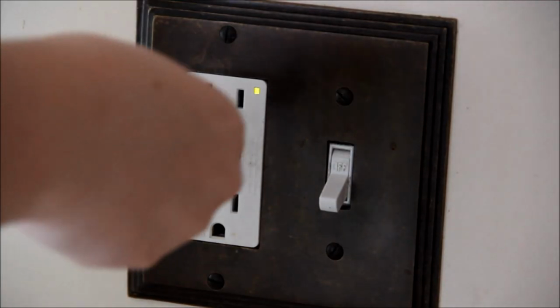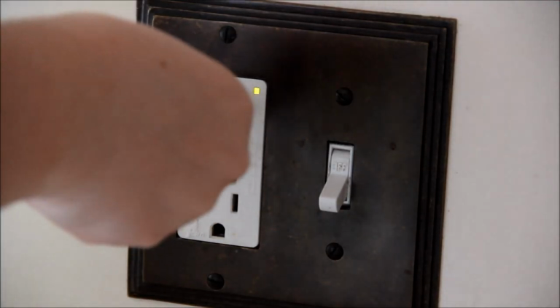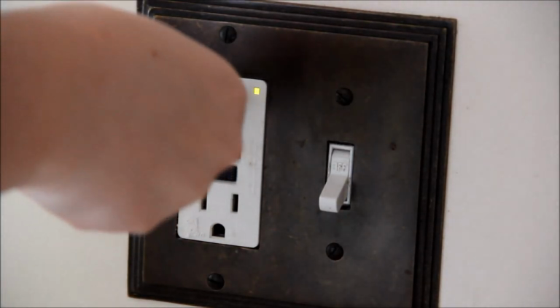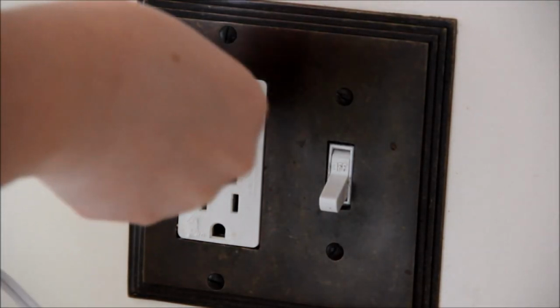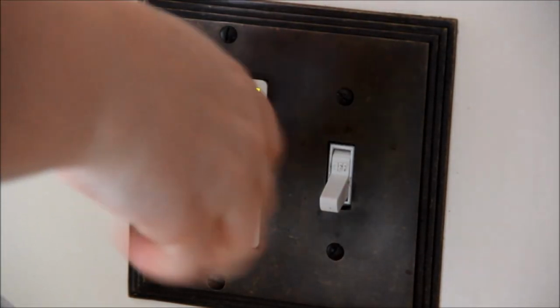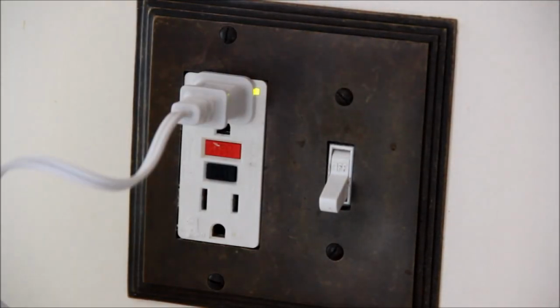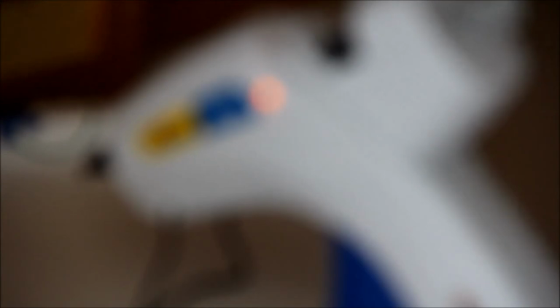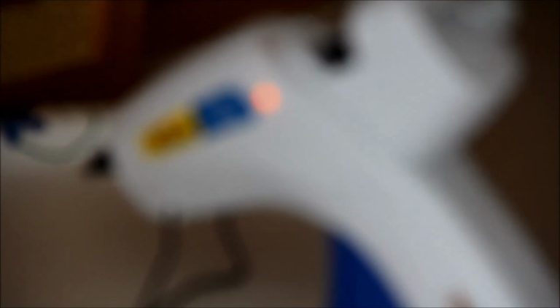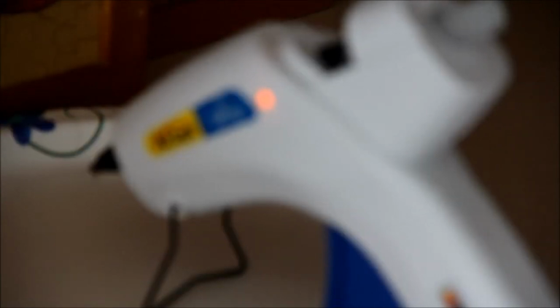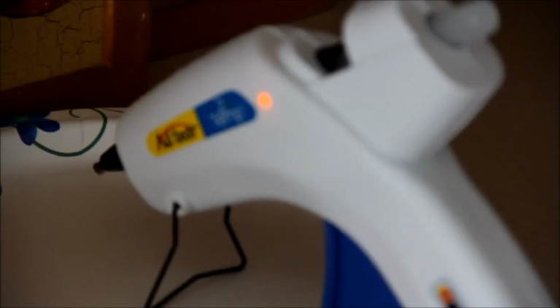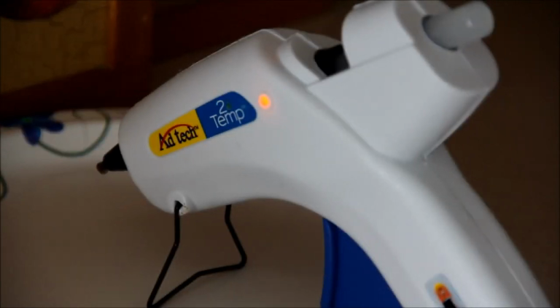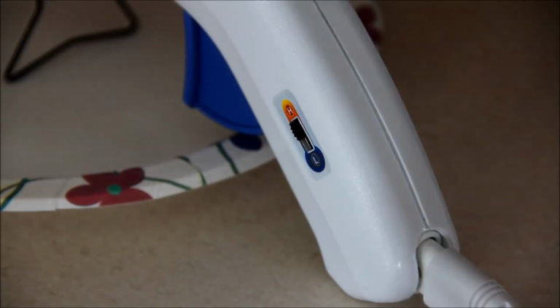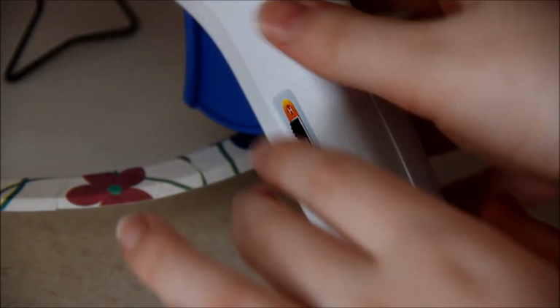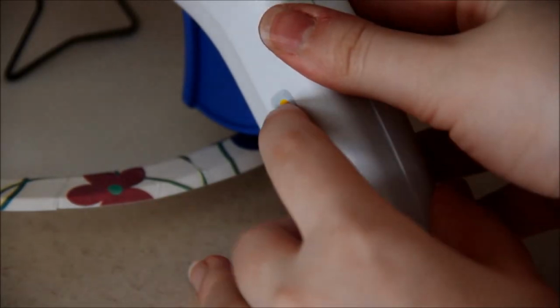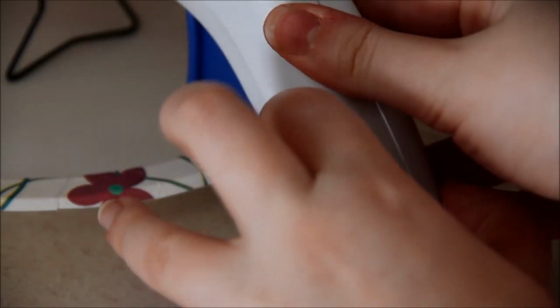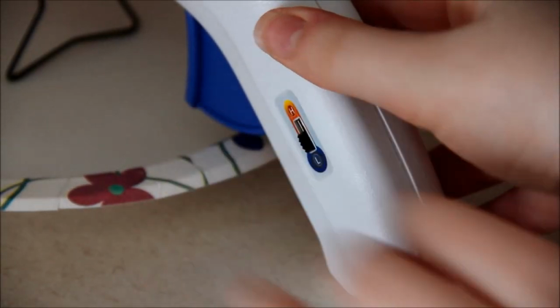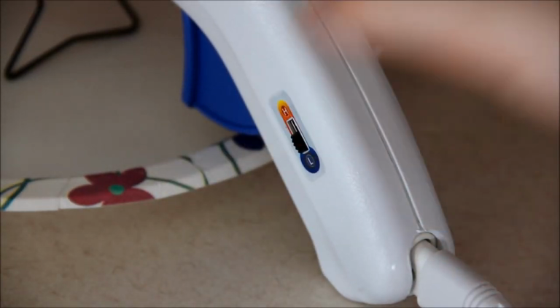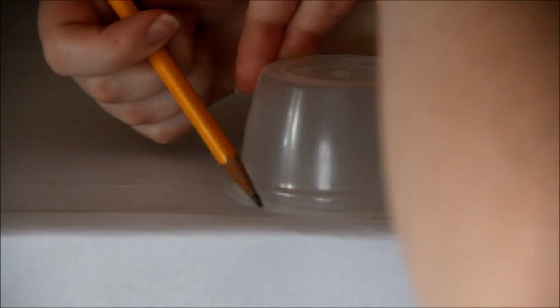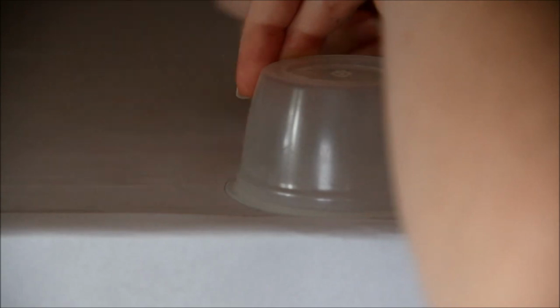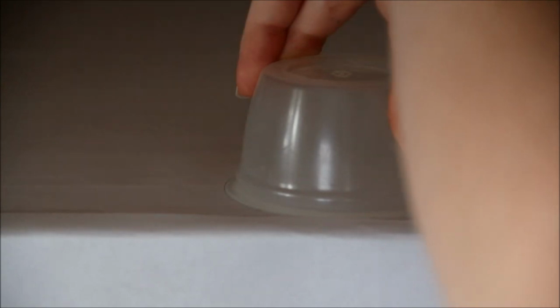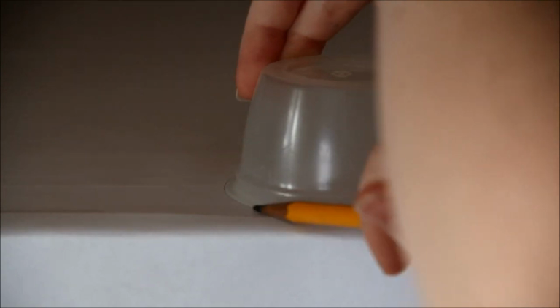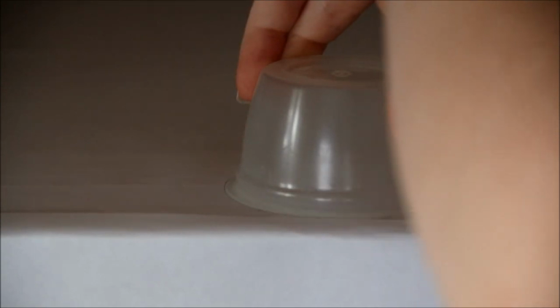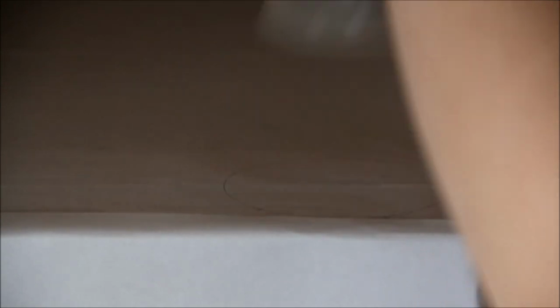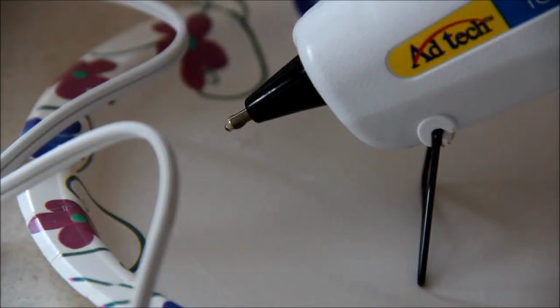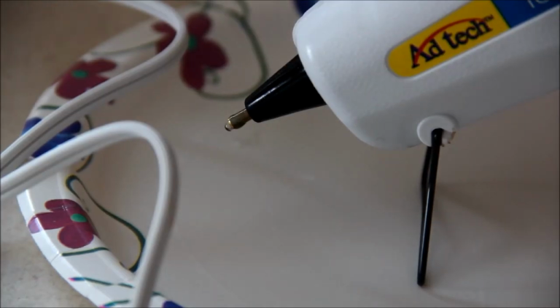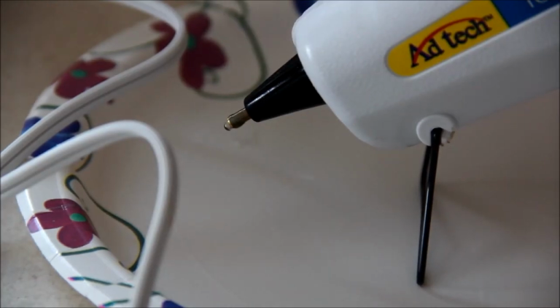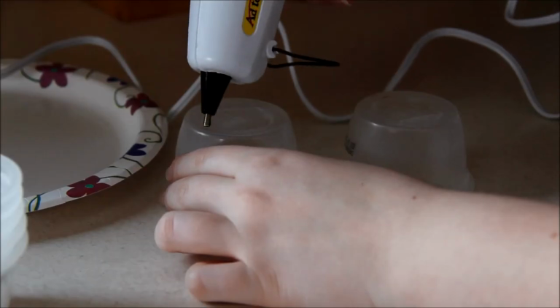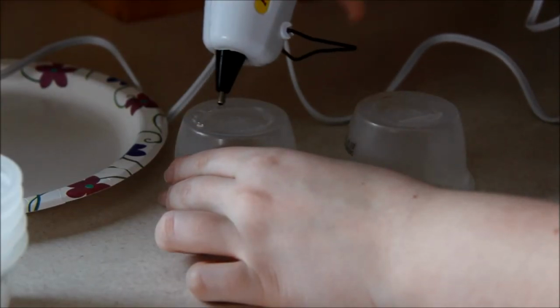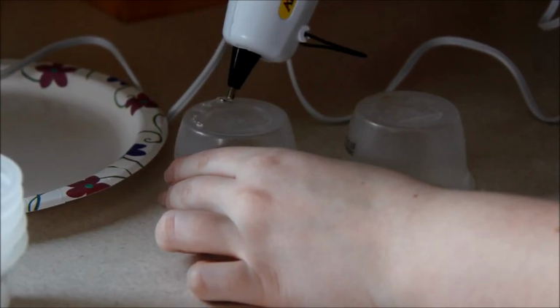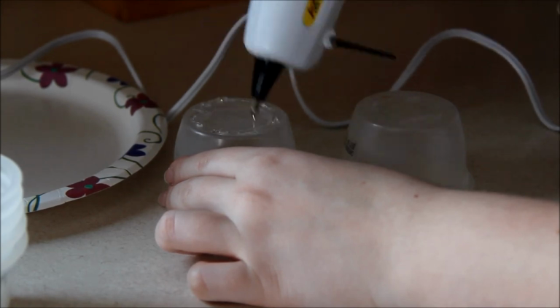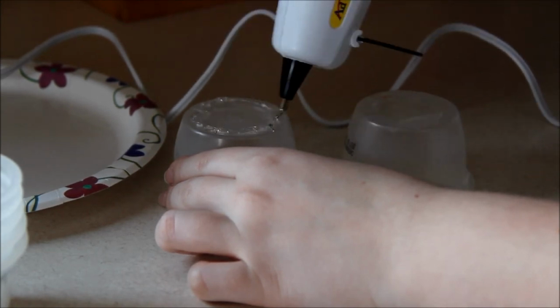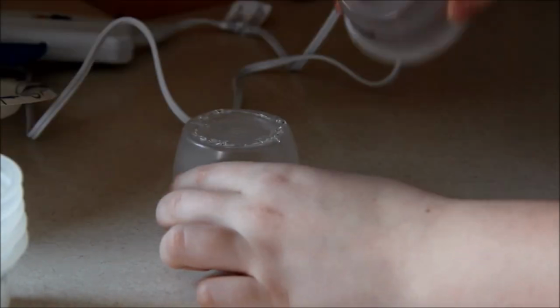Now it's time to heat up your hot glue gun to put the legs onto the bed. I actually turned mine on low just so I wouldn't burn myself. I traced the cups onto the box so I would know where to place them. And once your glue gun is ready, it's time to glue them on!